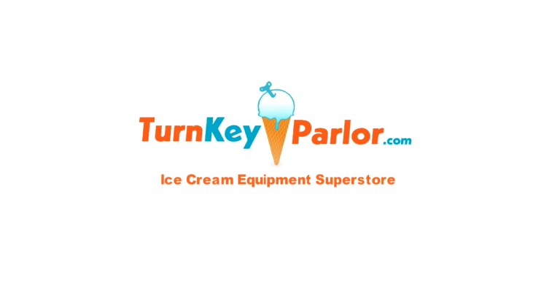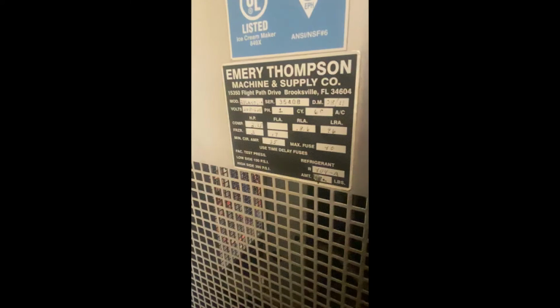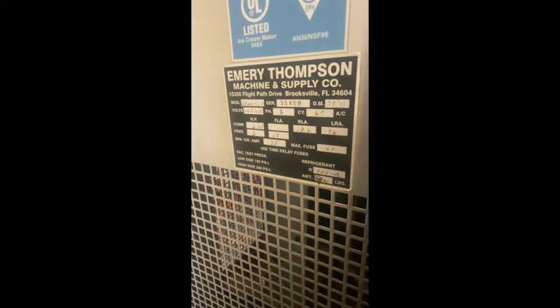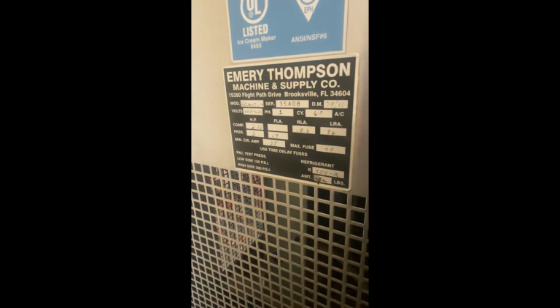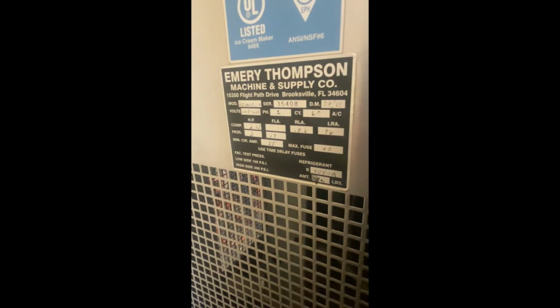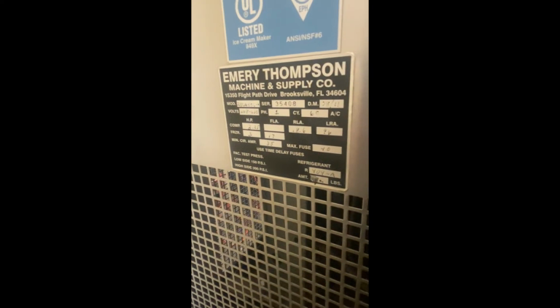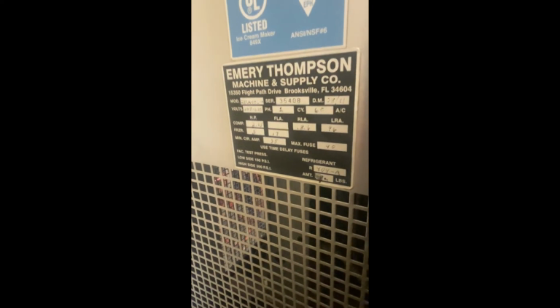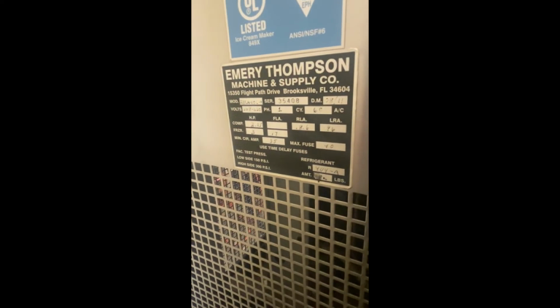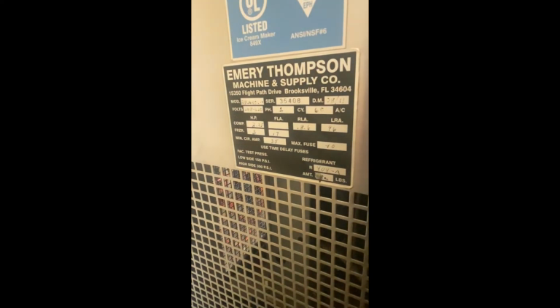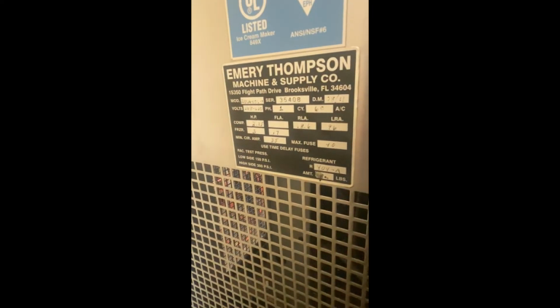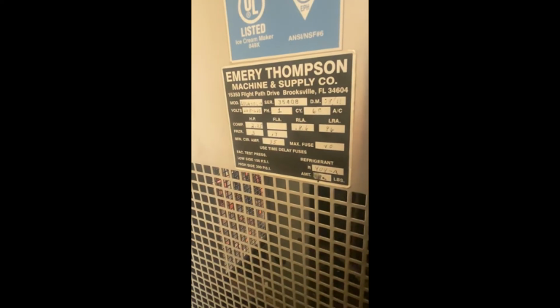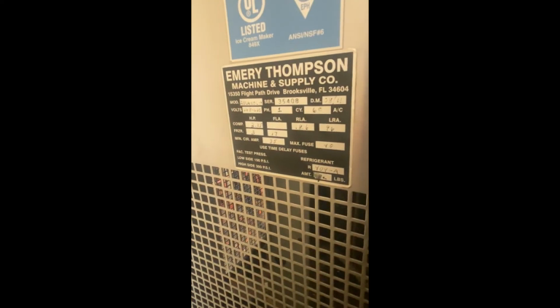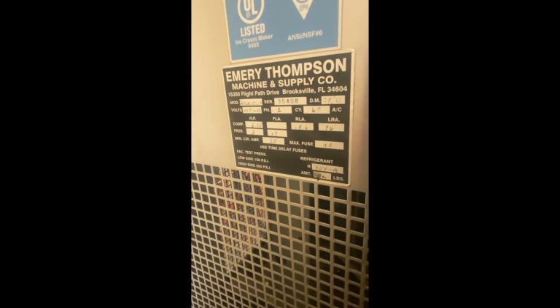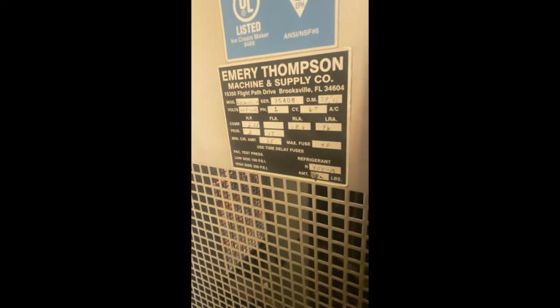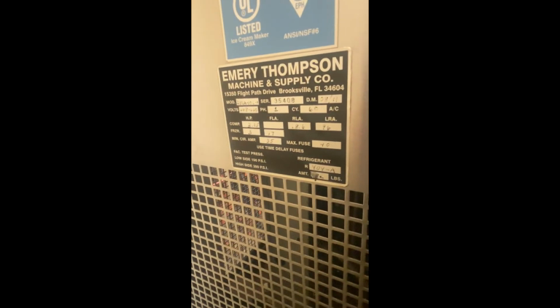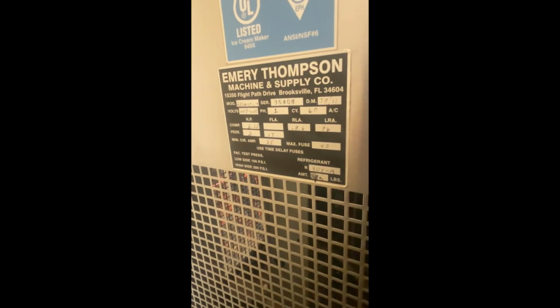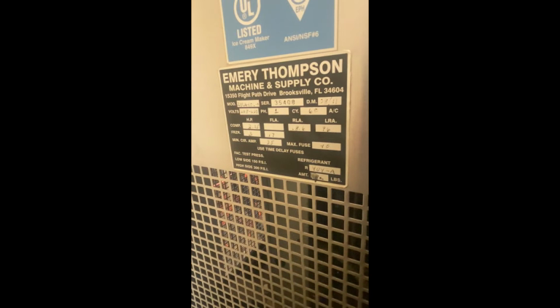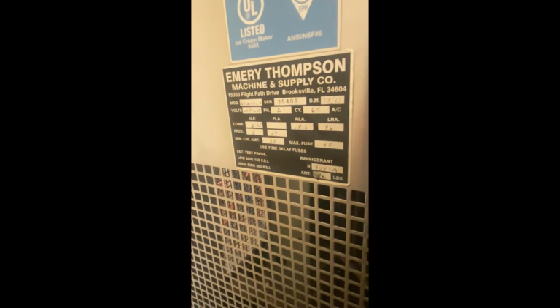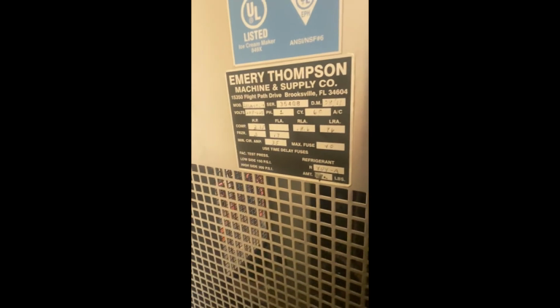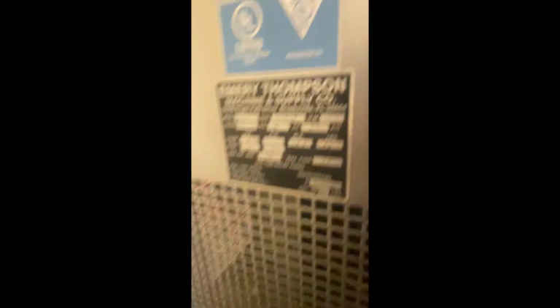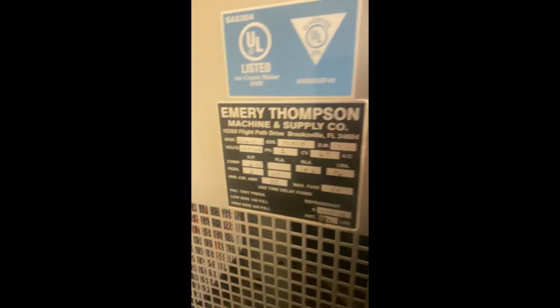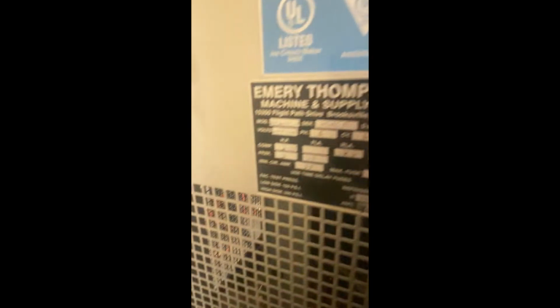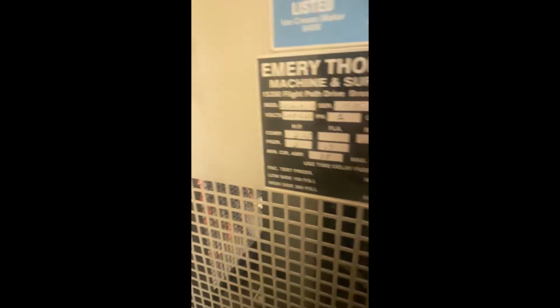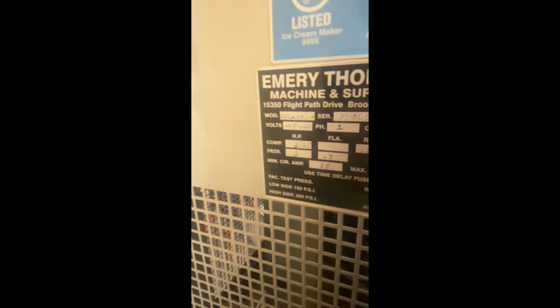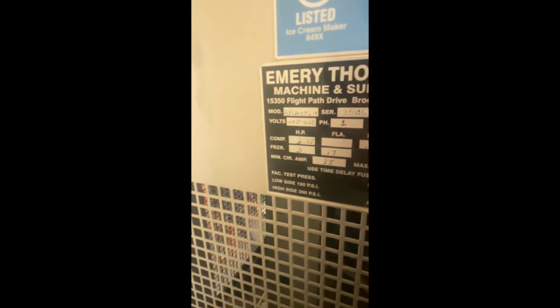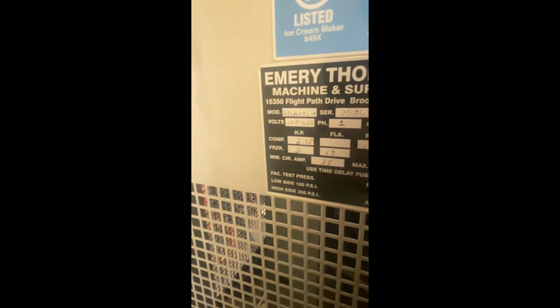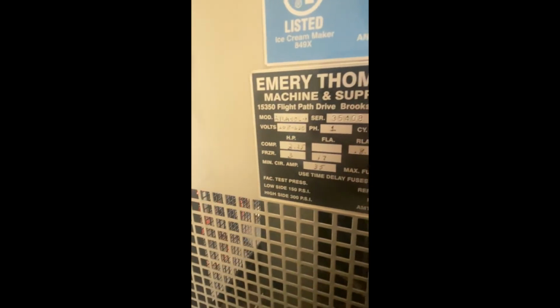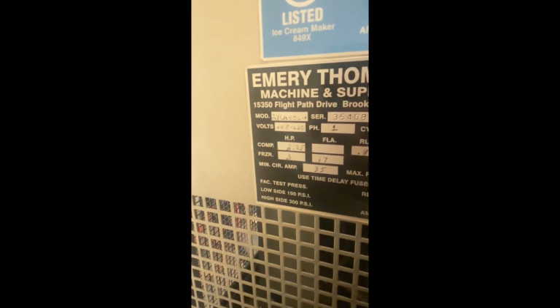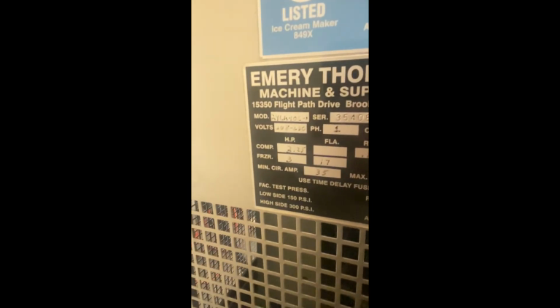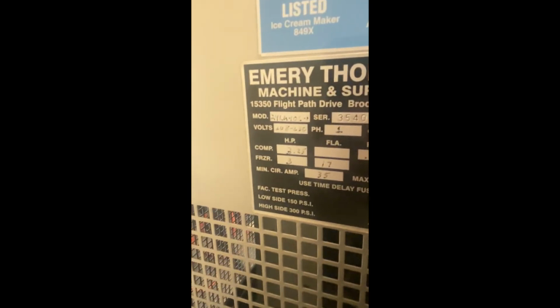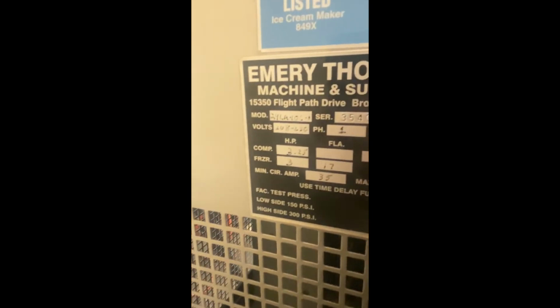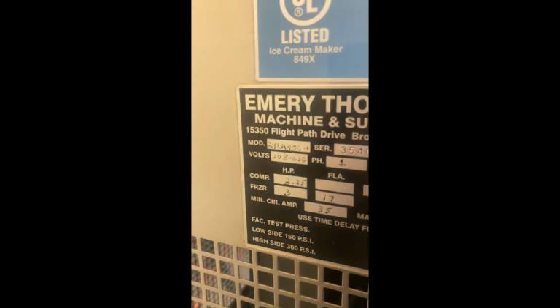Hello, this is Eric from Turnkey Parlor. Today we're testing an Emory Thompson model 24LA.